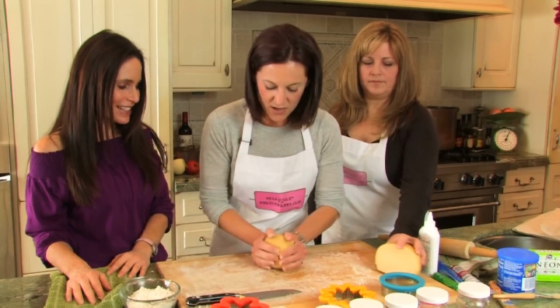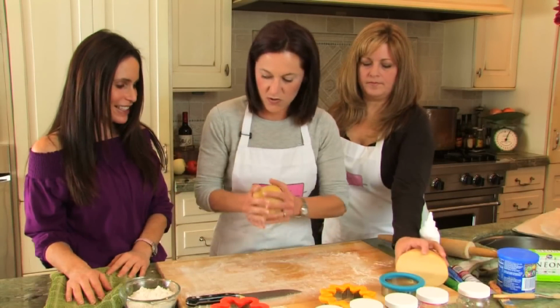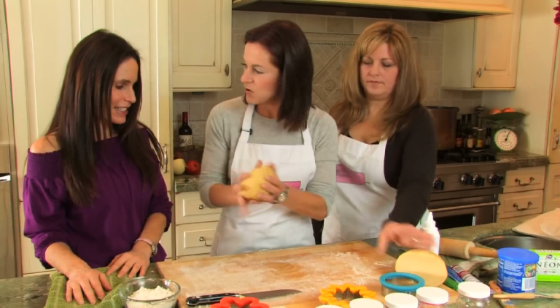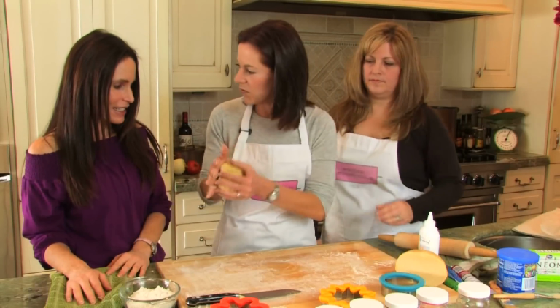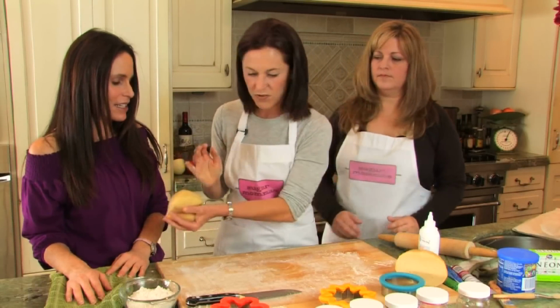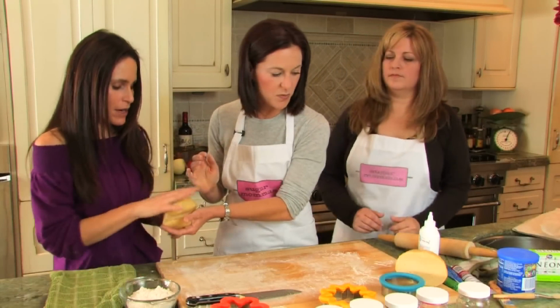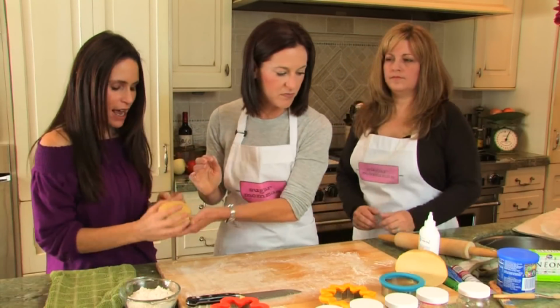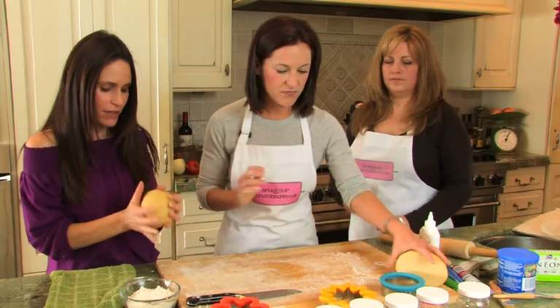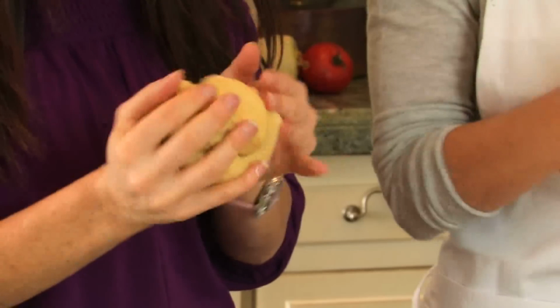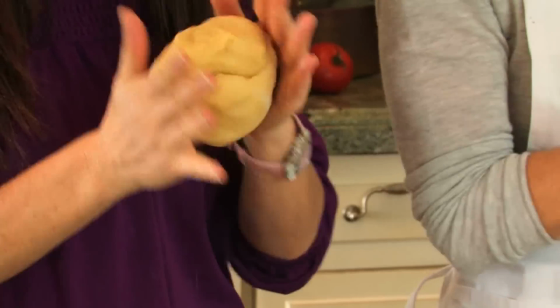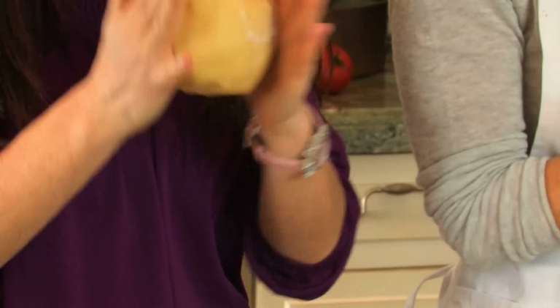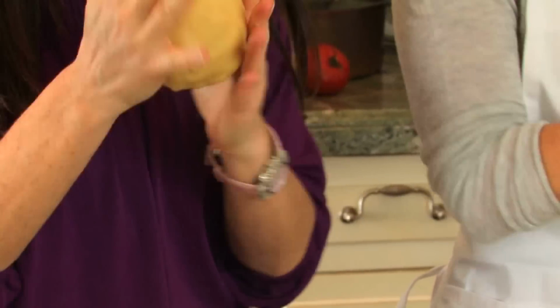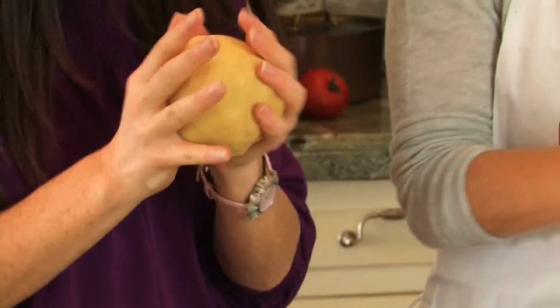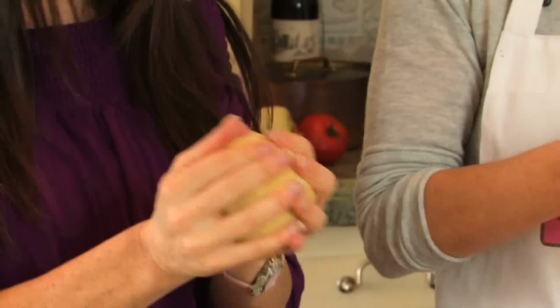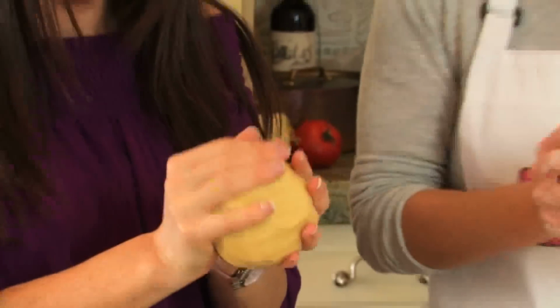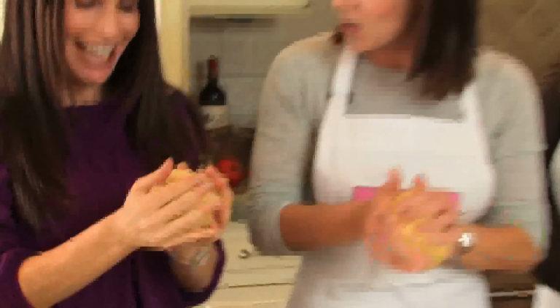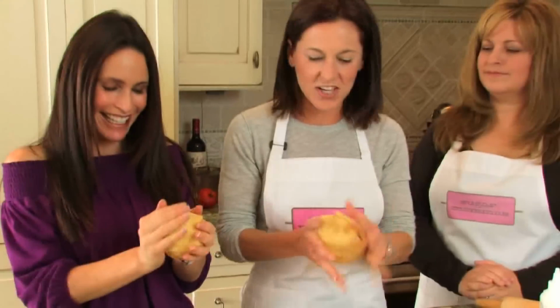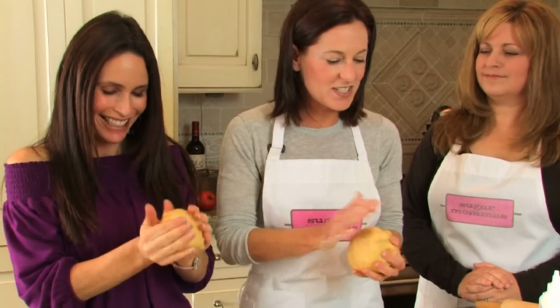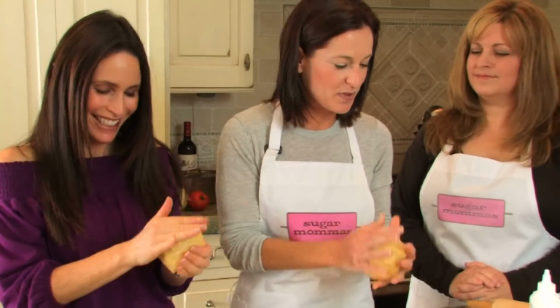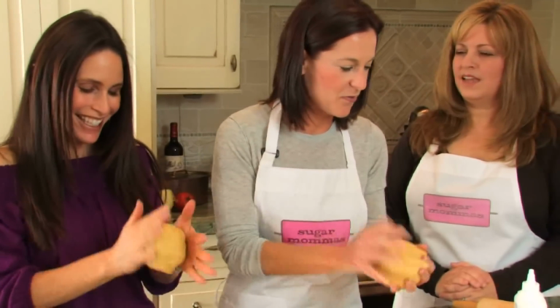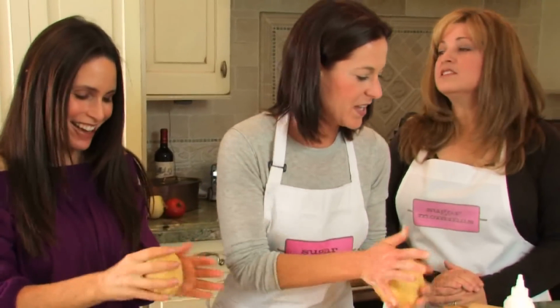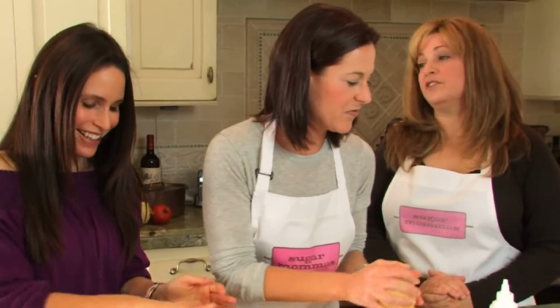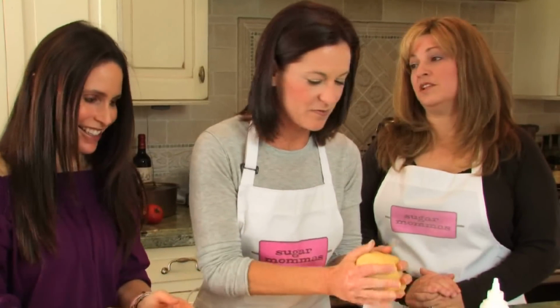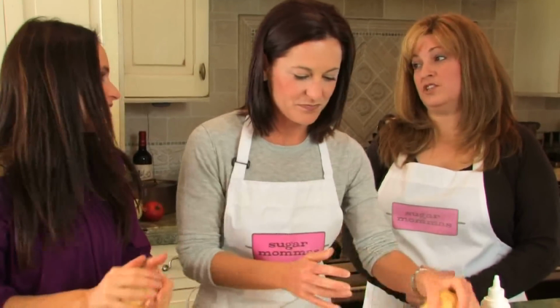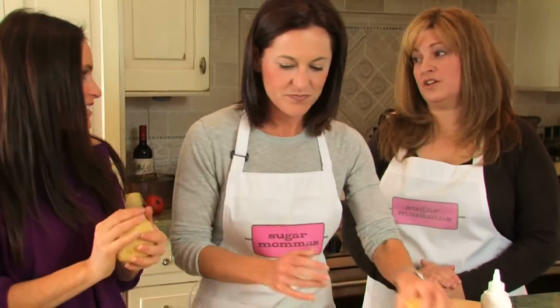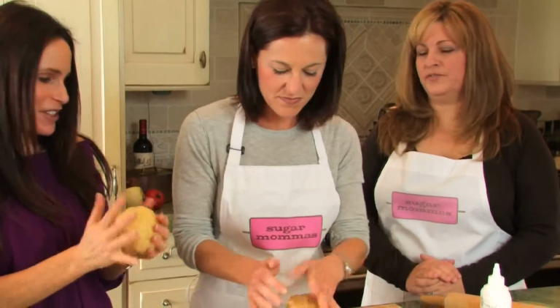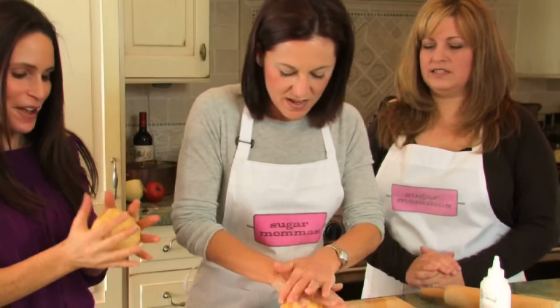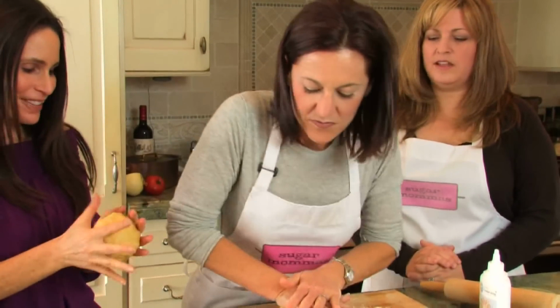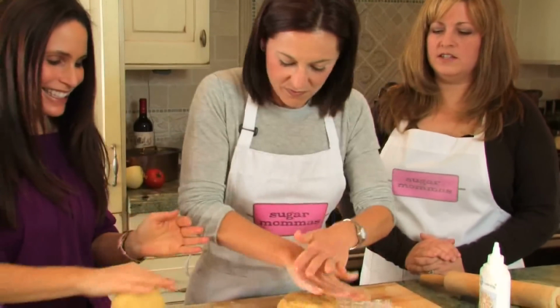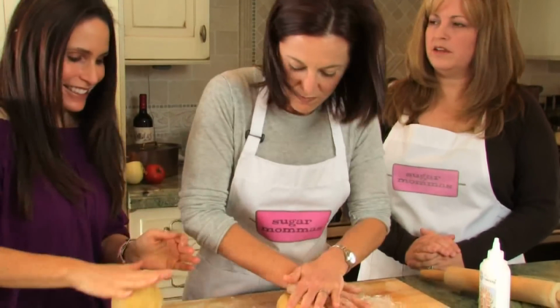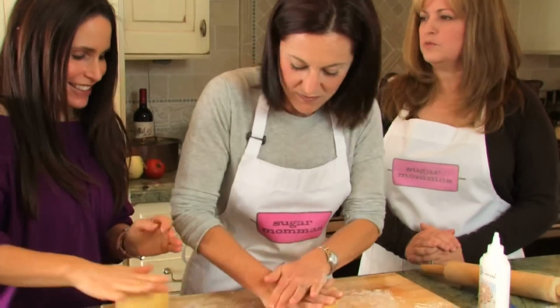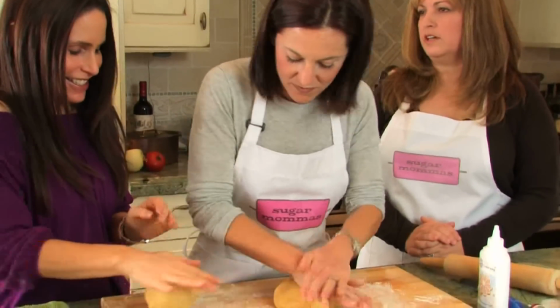And then we are going to roll that into a ball, so you work in halves. I have Play-Doh experience — I can roll. I want you to think of this like Play-Doh, and this is why your kids will love this too. It's a fun thing to do — bake cookies with your kids.